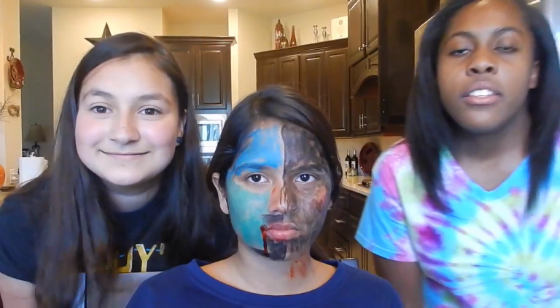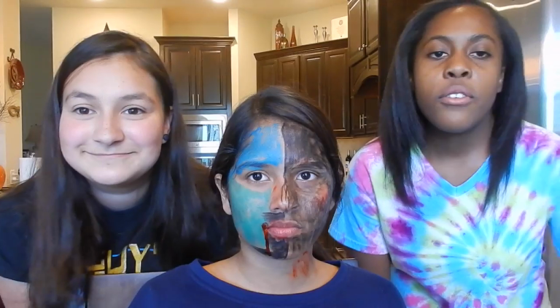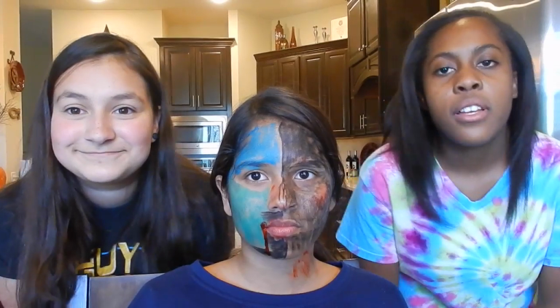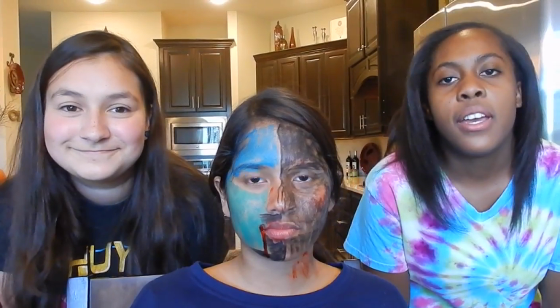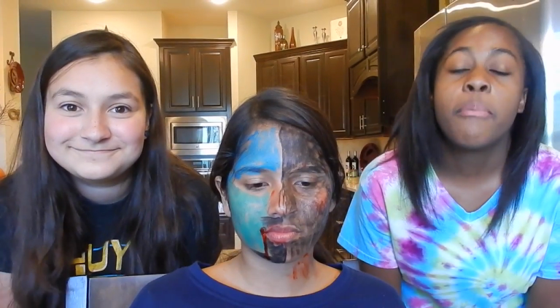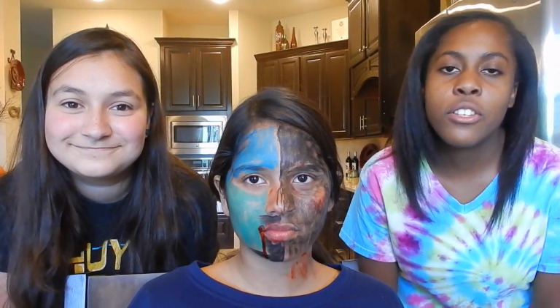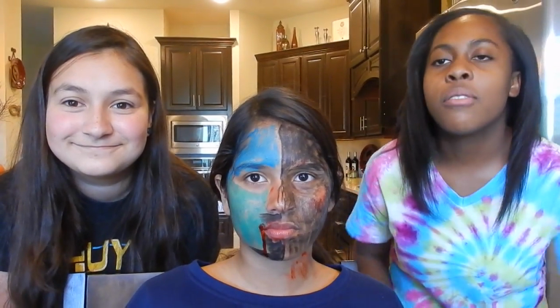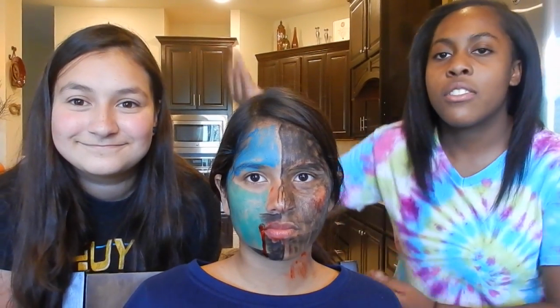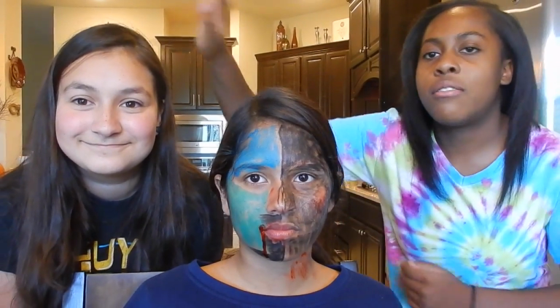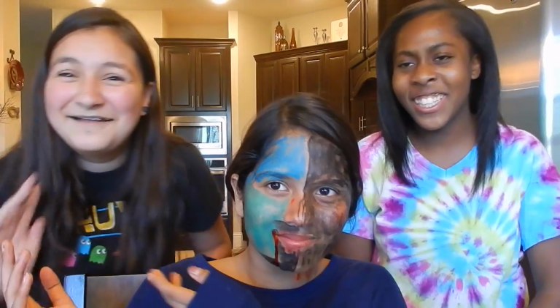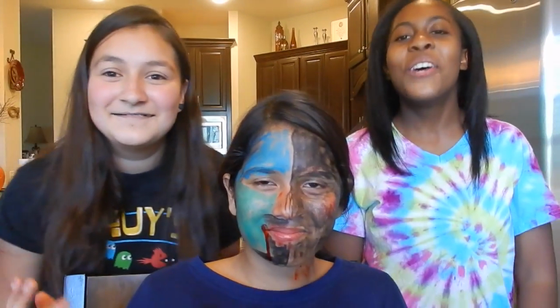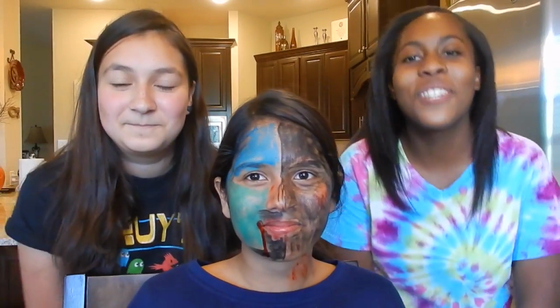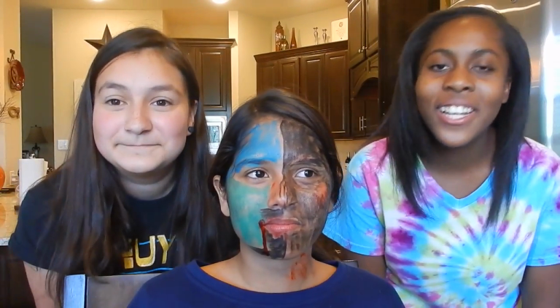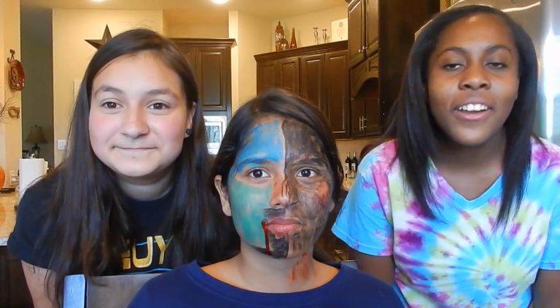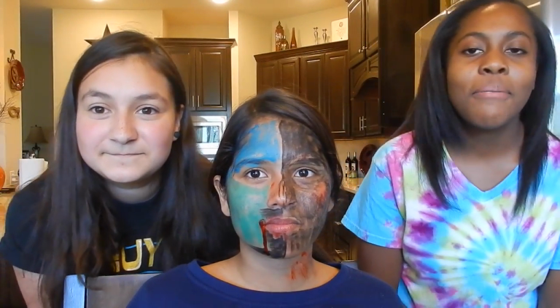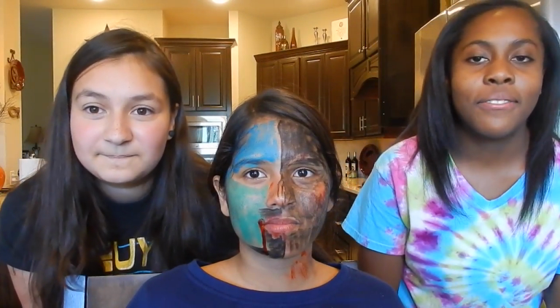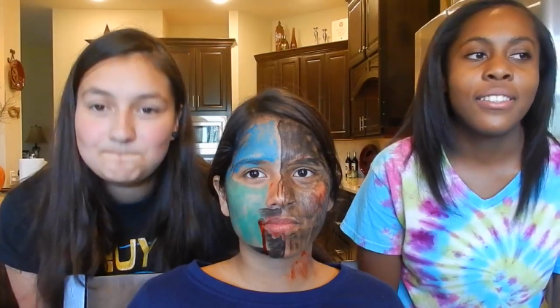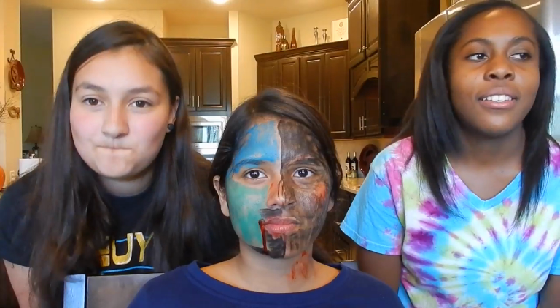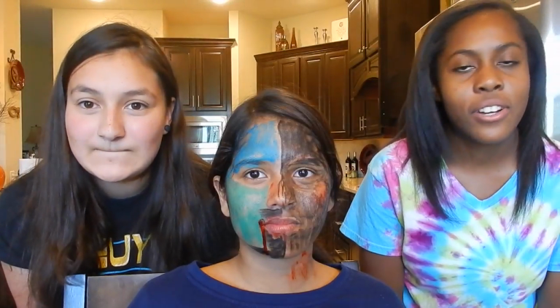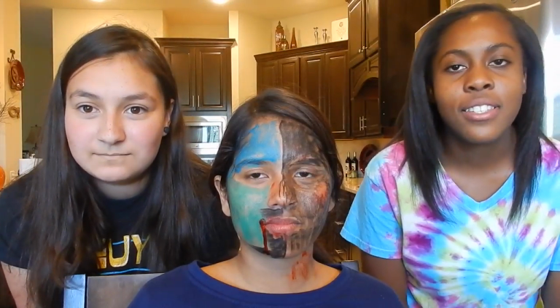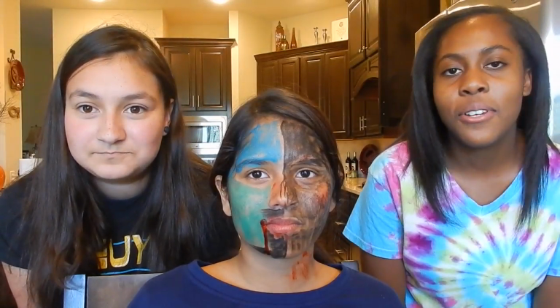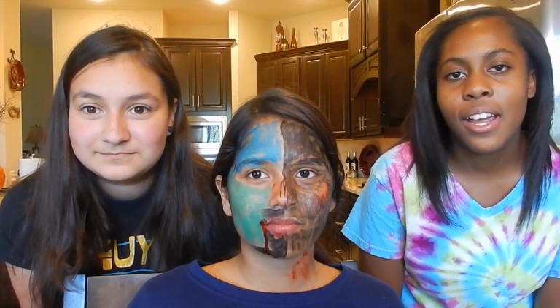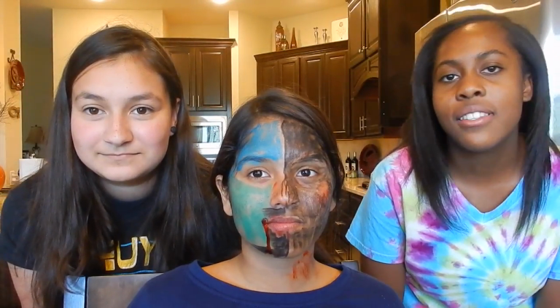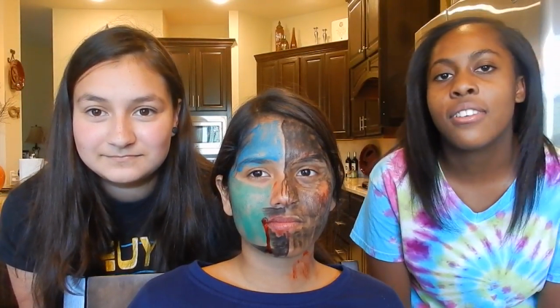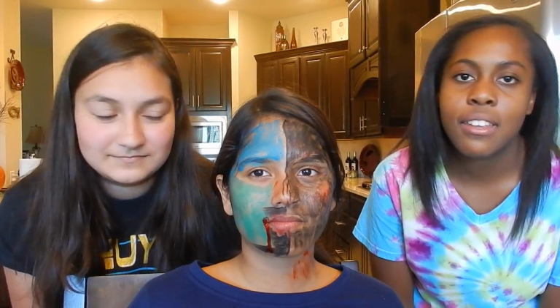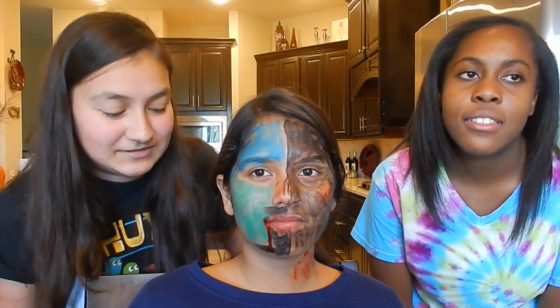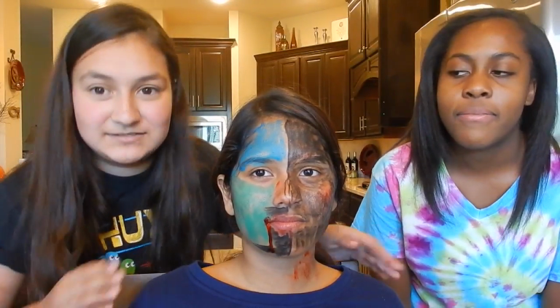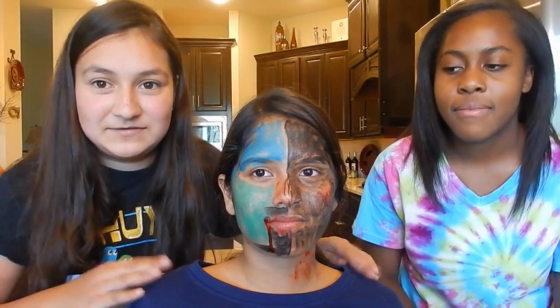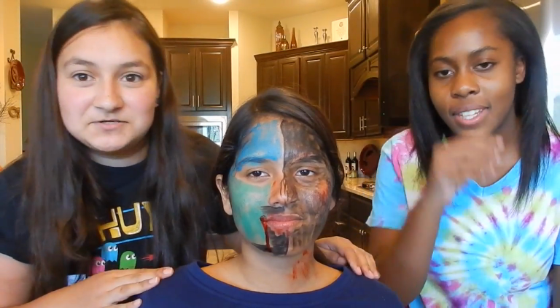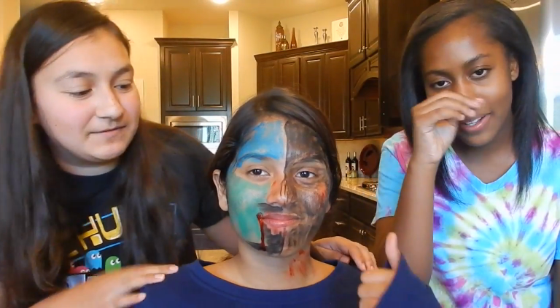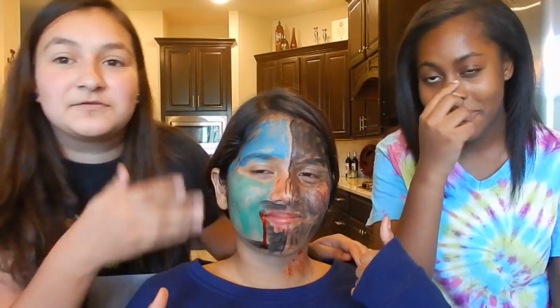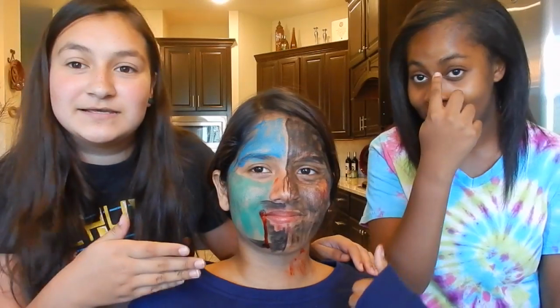We have a part two on Mia's channel where we're doing our own makeup face and trying to see who can have the scariest face. And she's gonna be the judge because we put her through this.